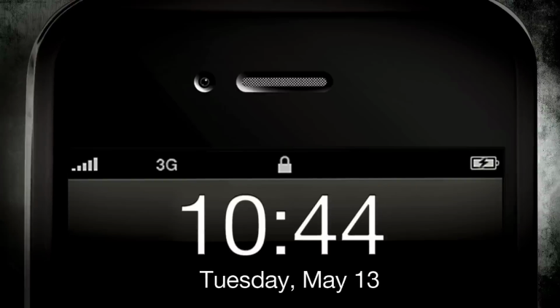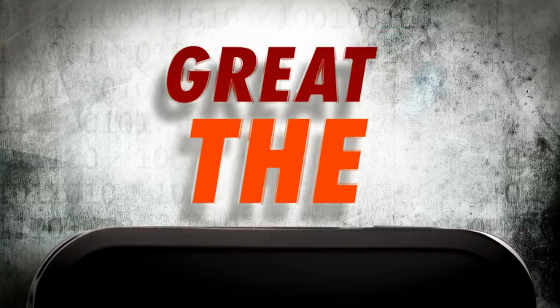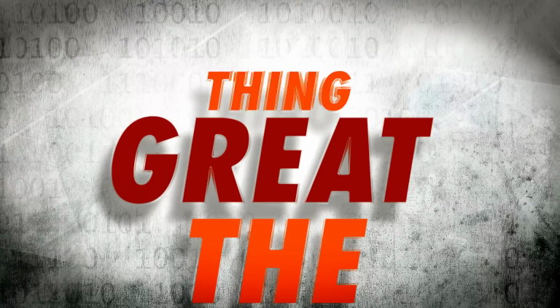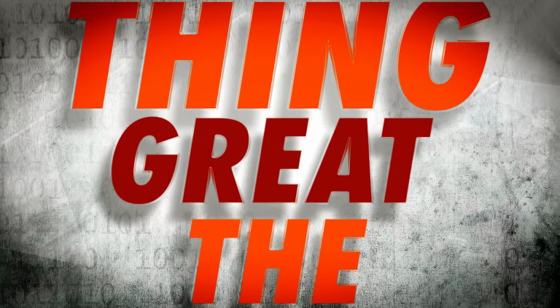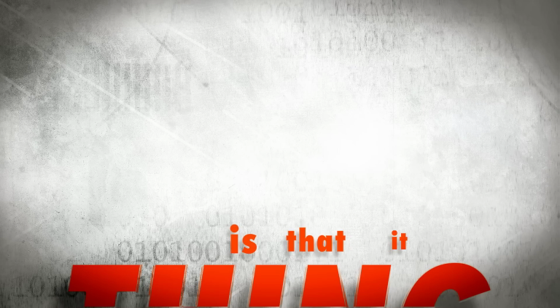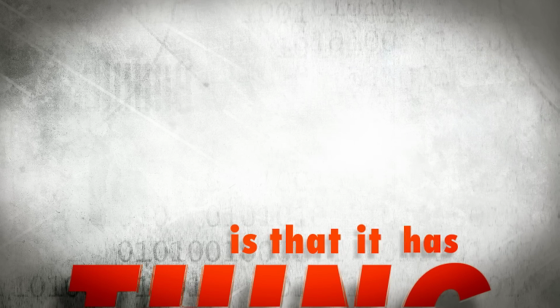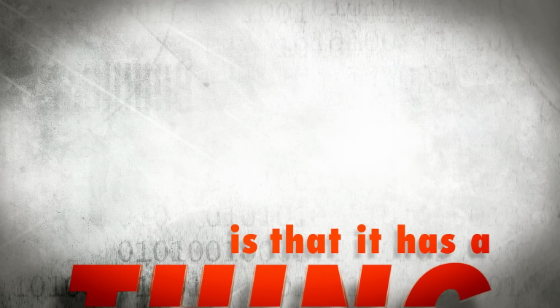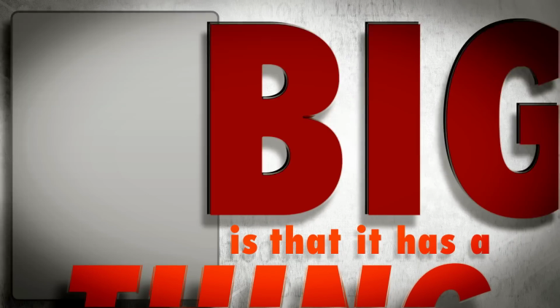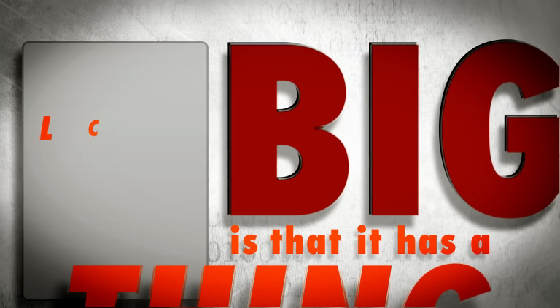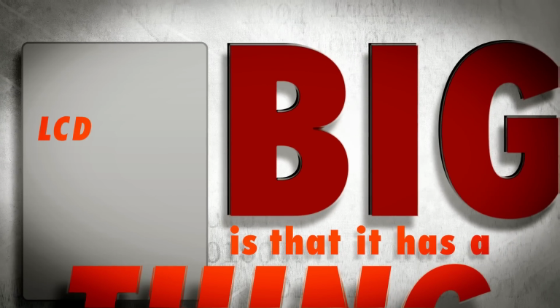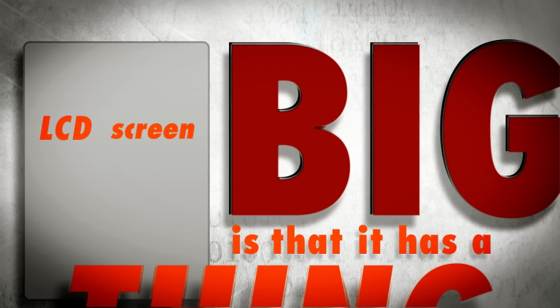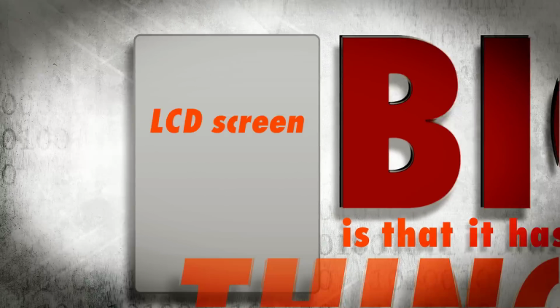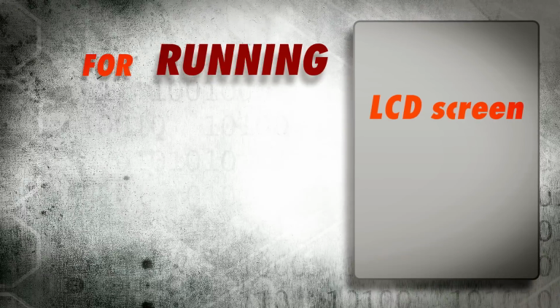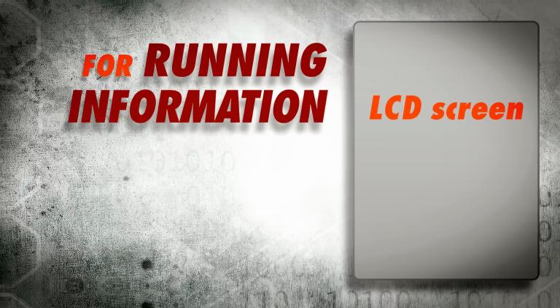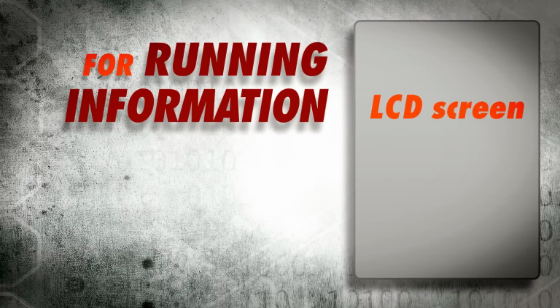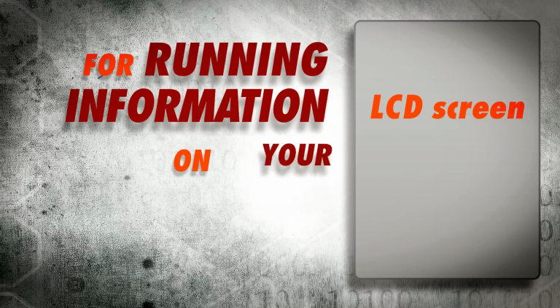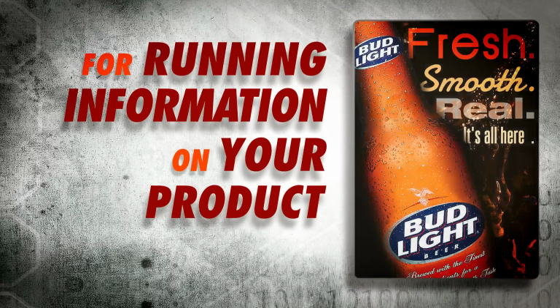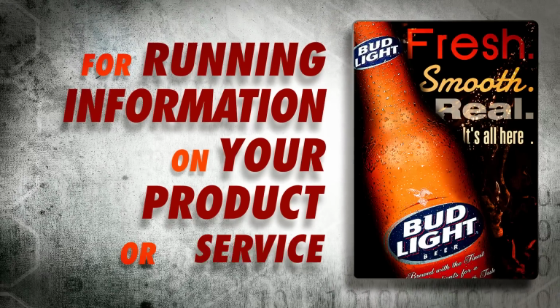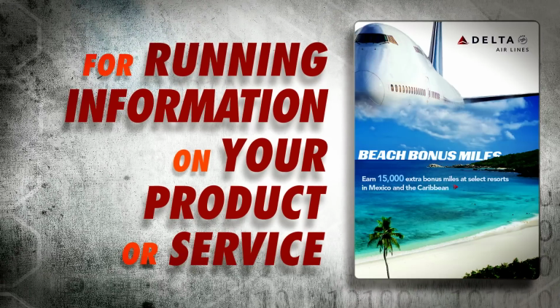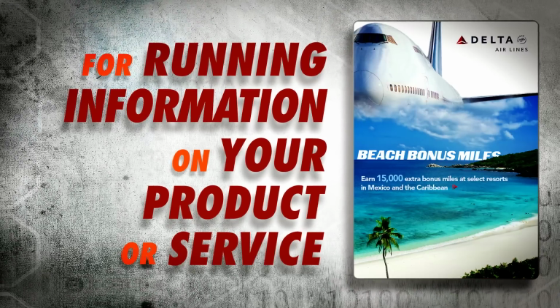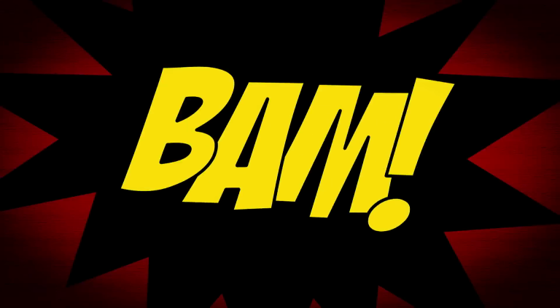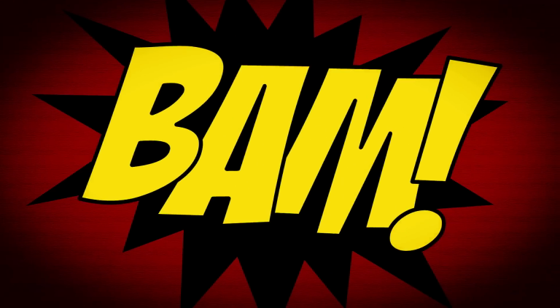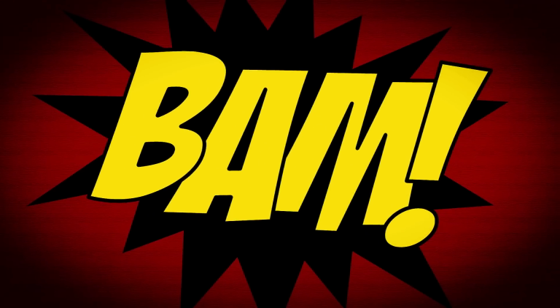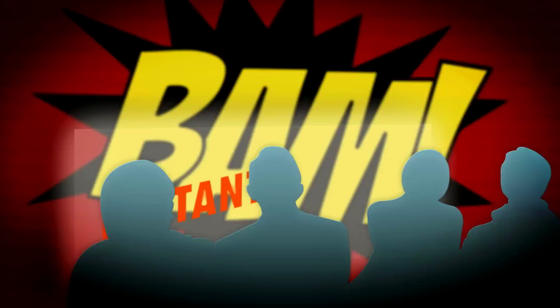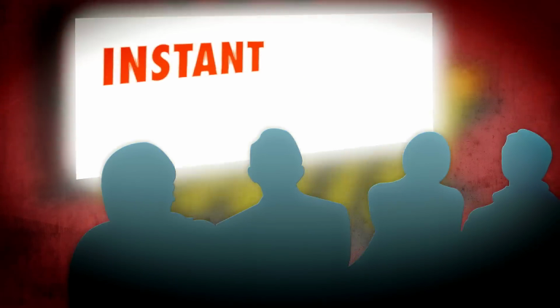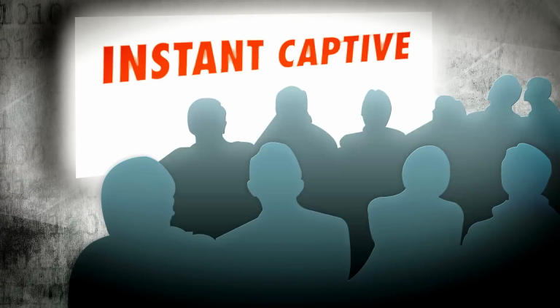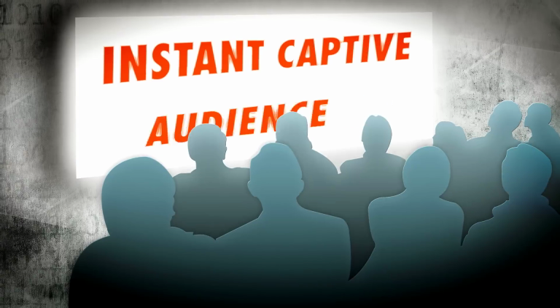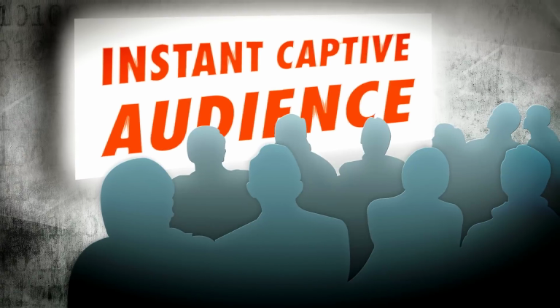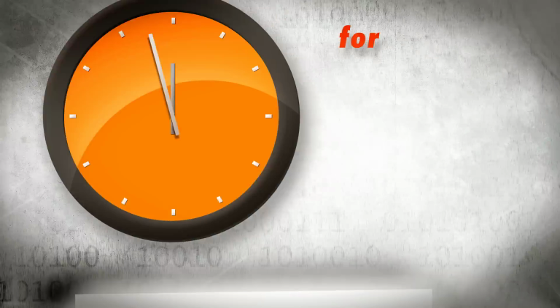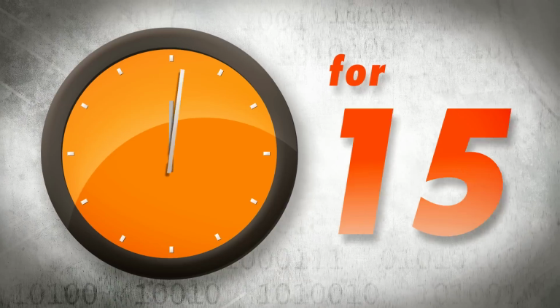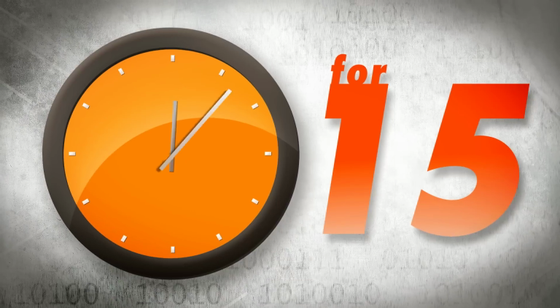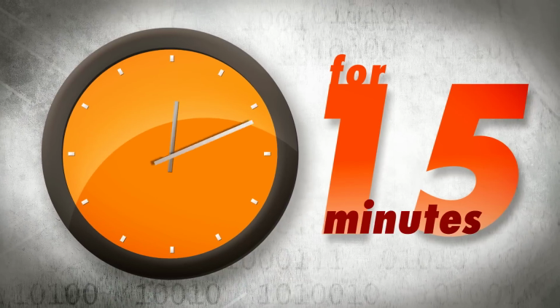The great thing is that it has a big LCD screen for running information on your product or service. Bam! Instant captive audience for 15 minutes.